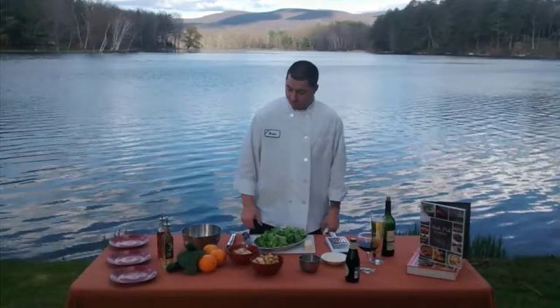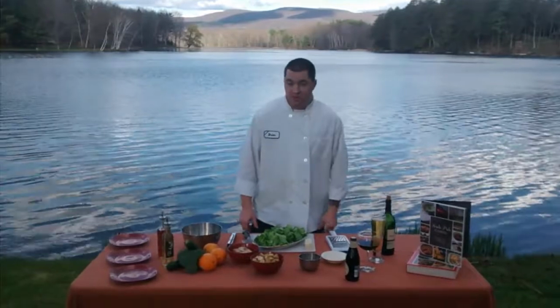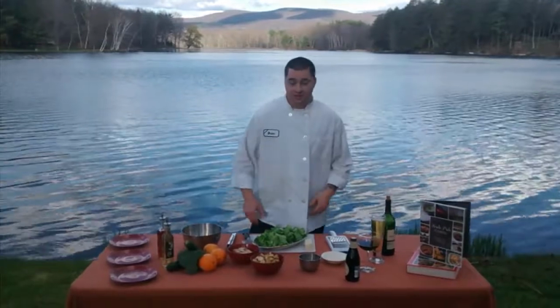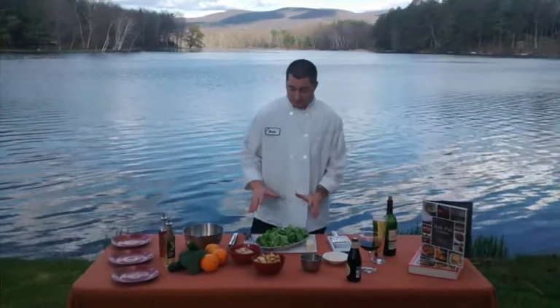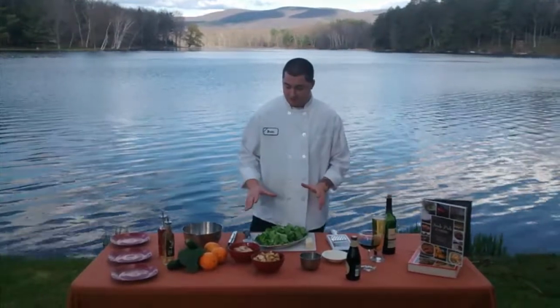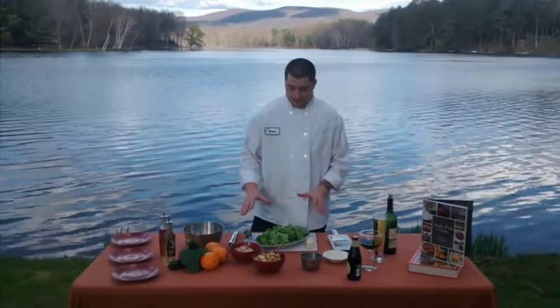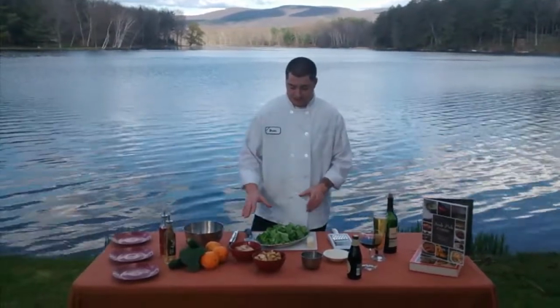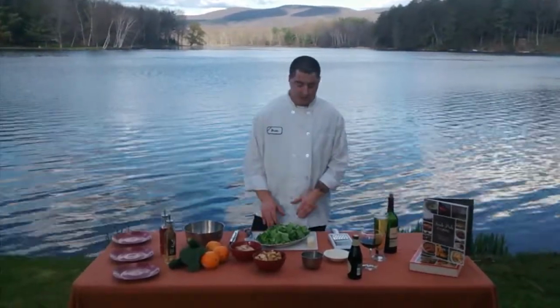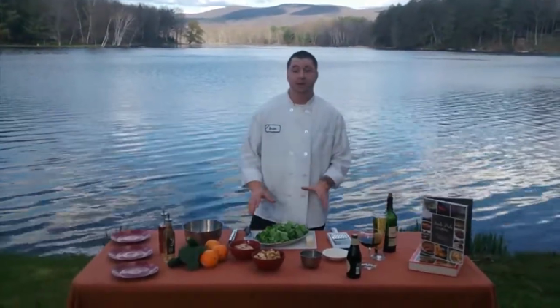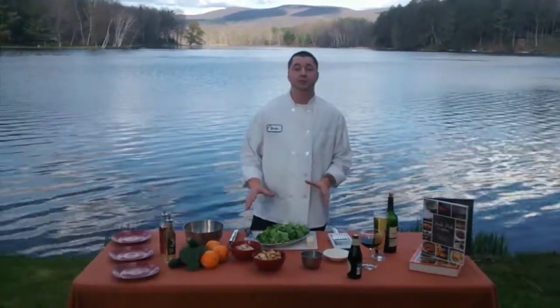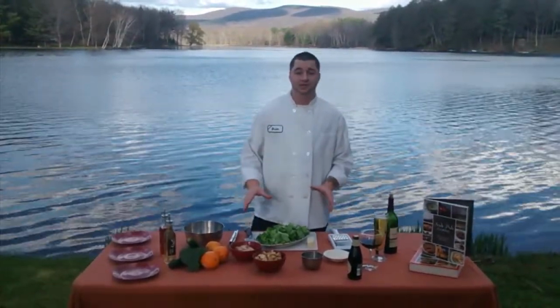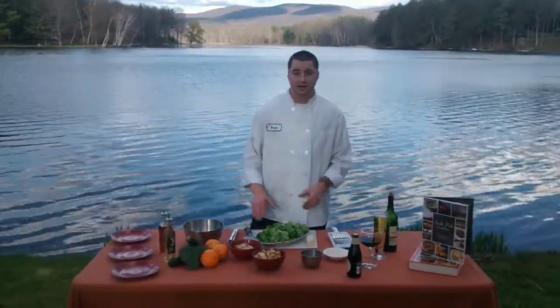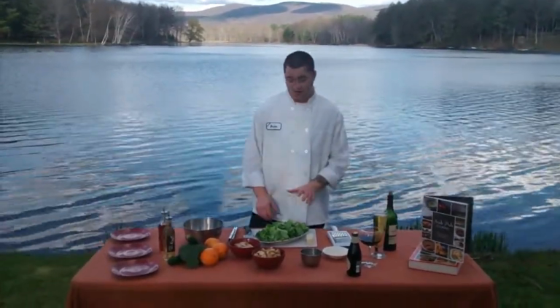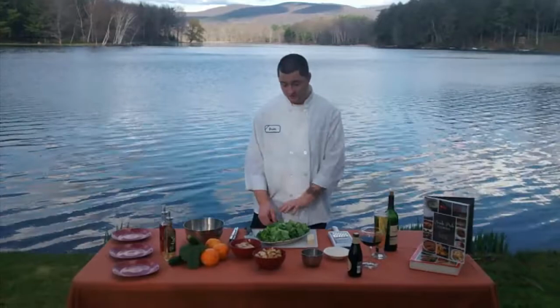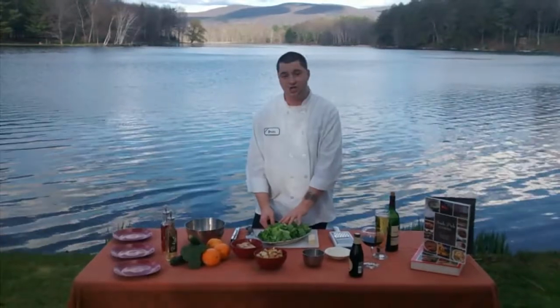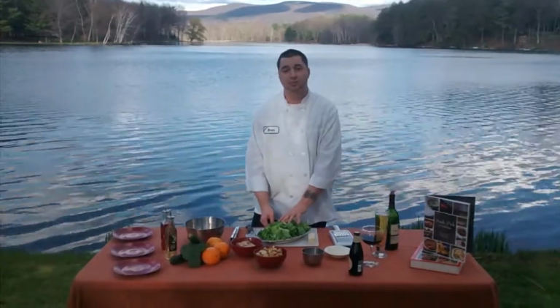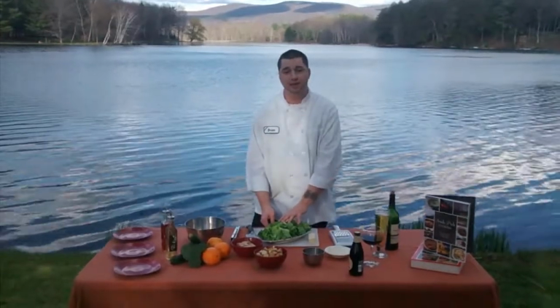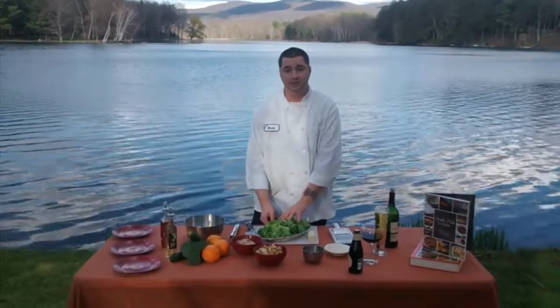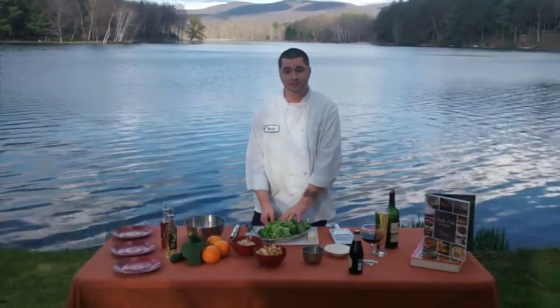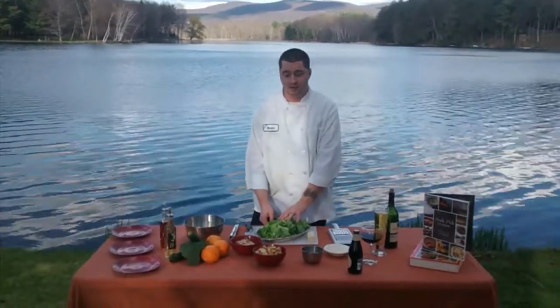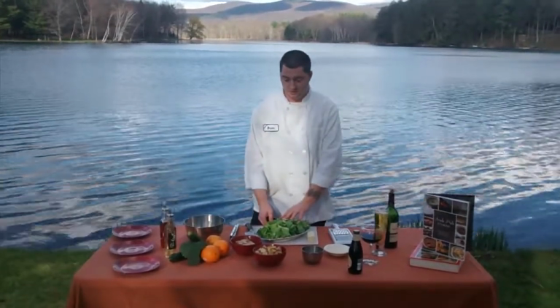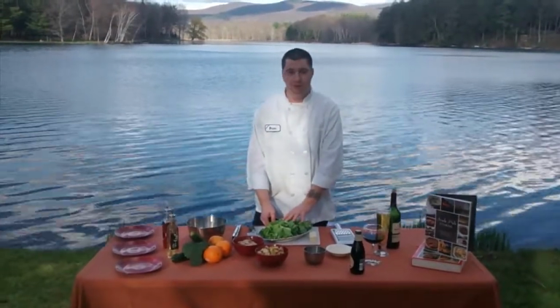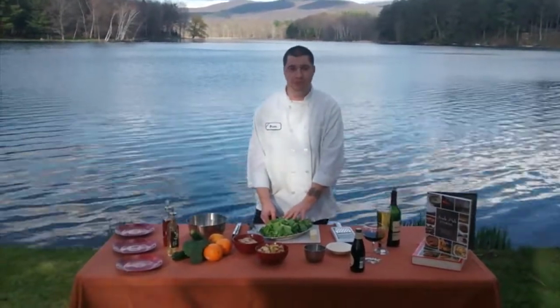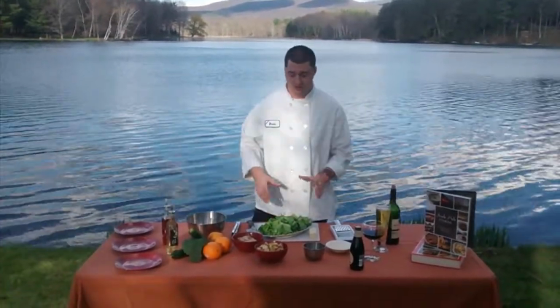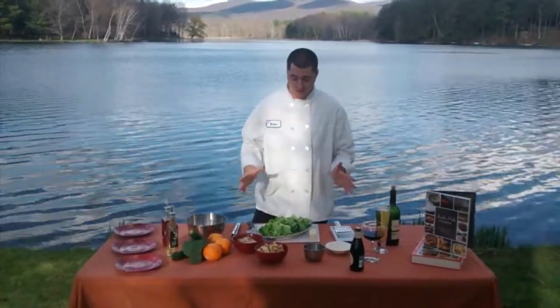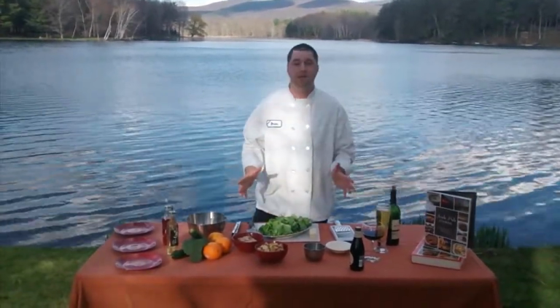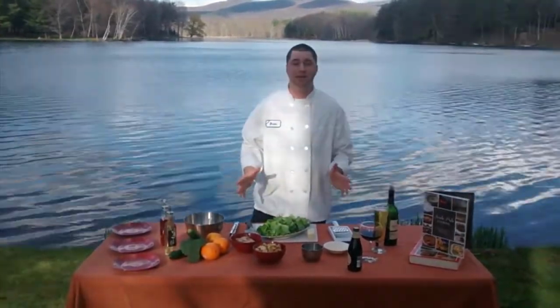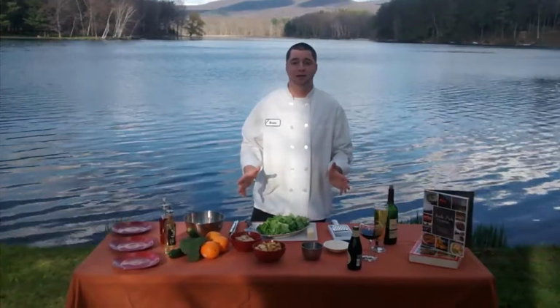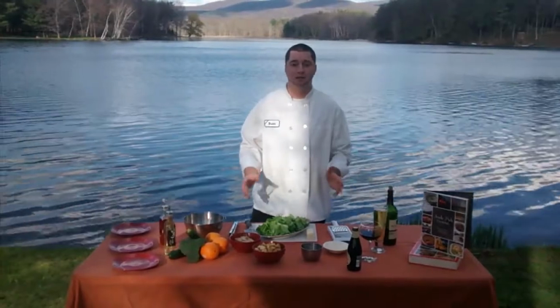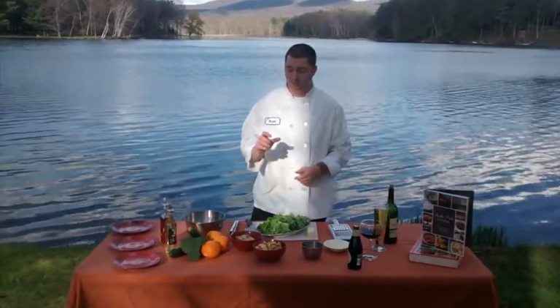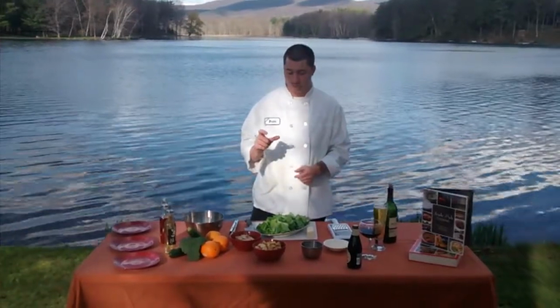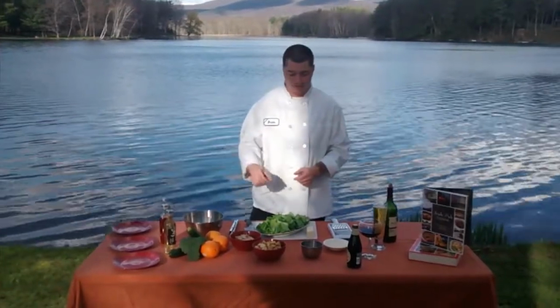Before we start mixing, I'd like to talk about some of the ingredients that you're going to need to complete this salad. First, you're going to need some chopped up romaine lettuce. You just chop the romaine lettuce down to little bite-sized pieces.